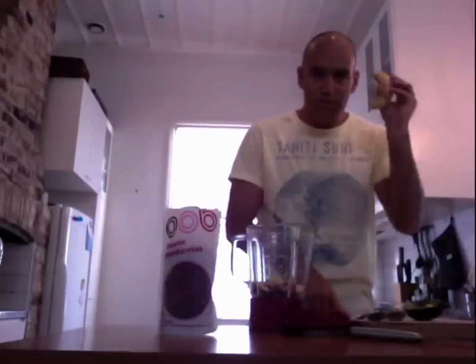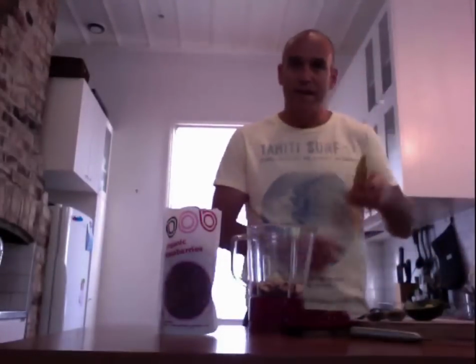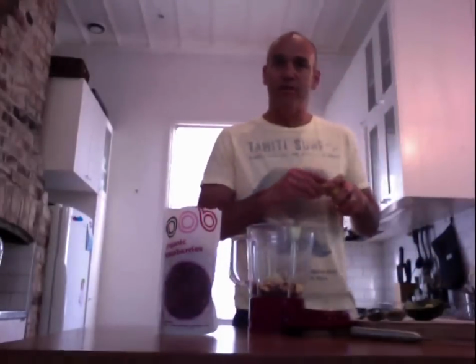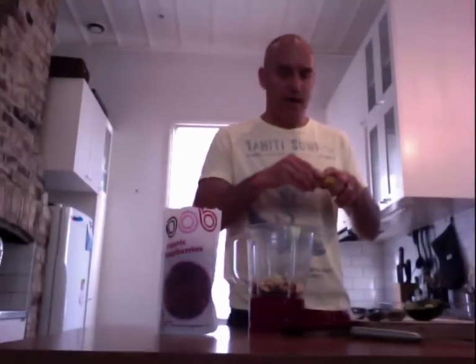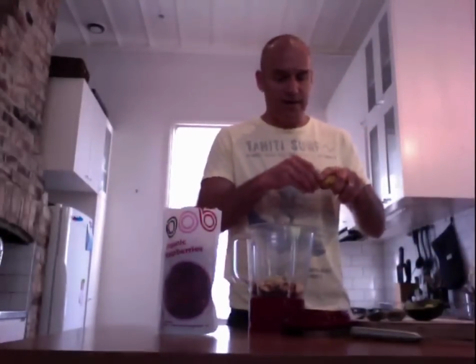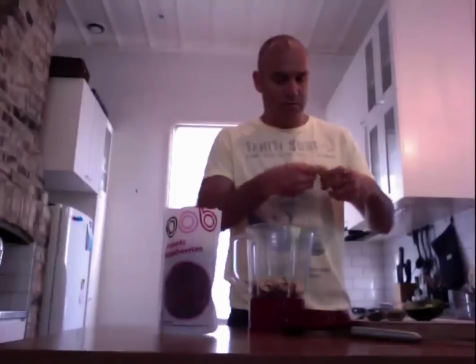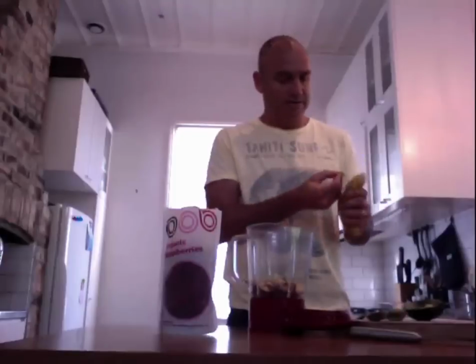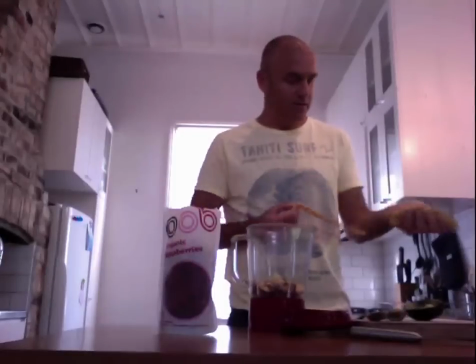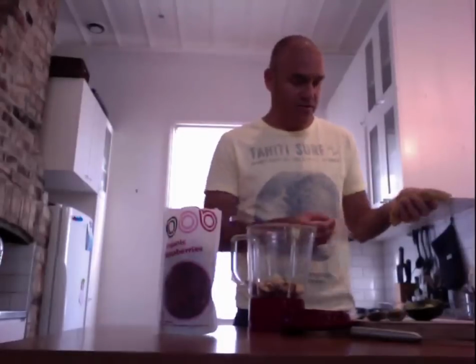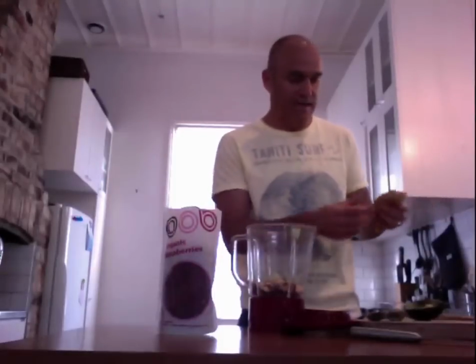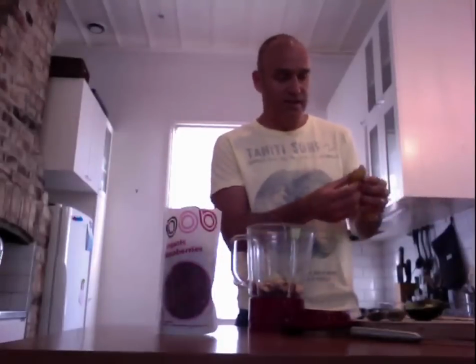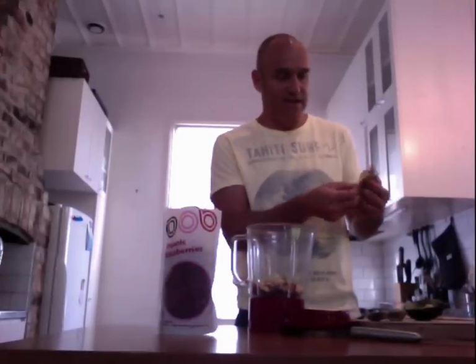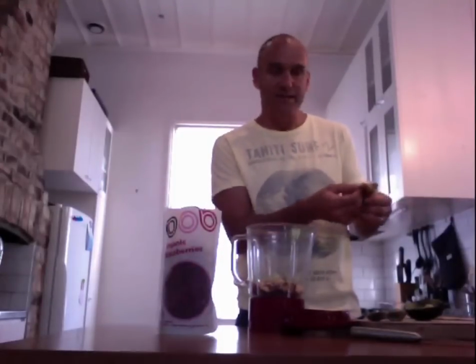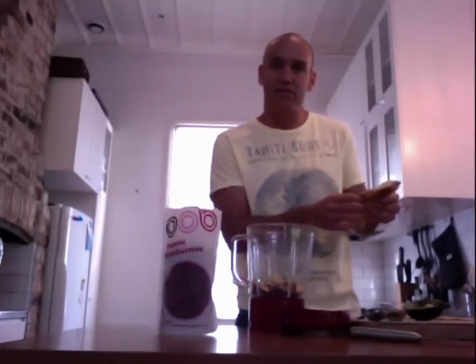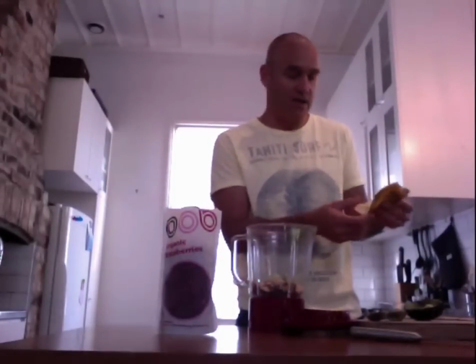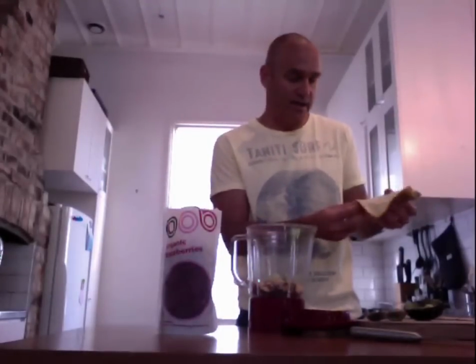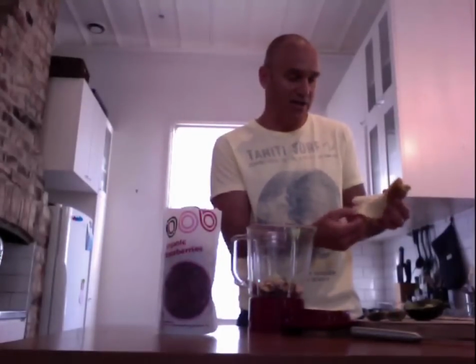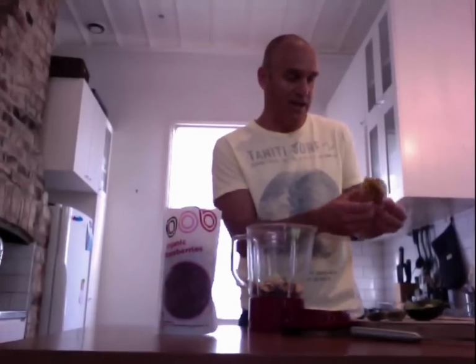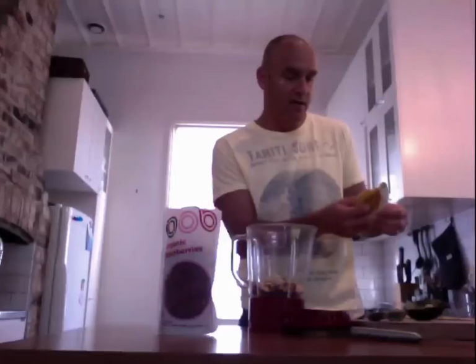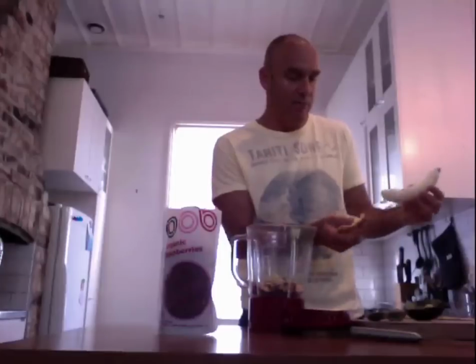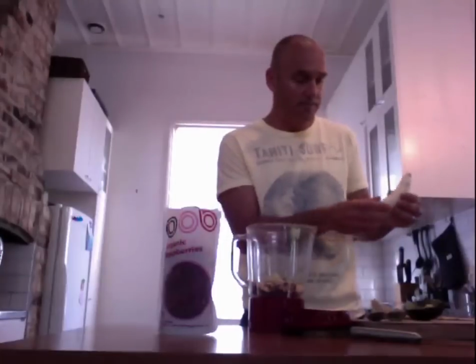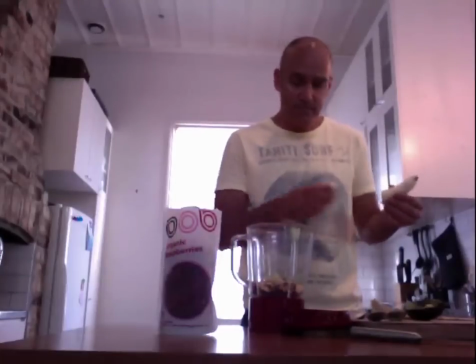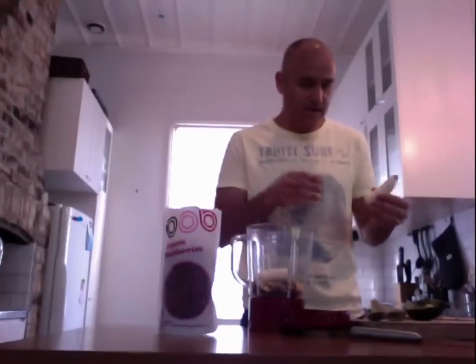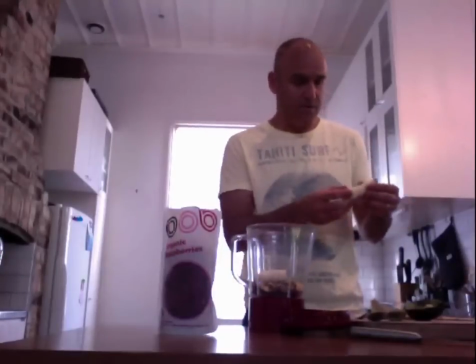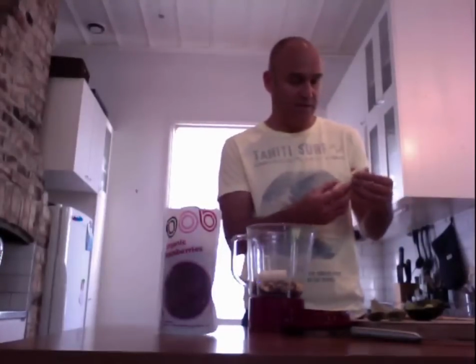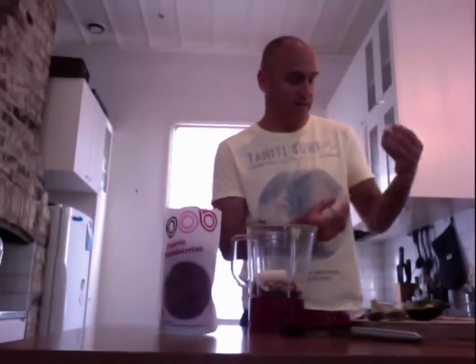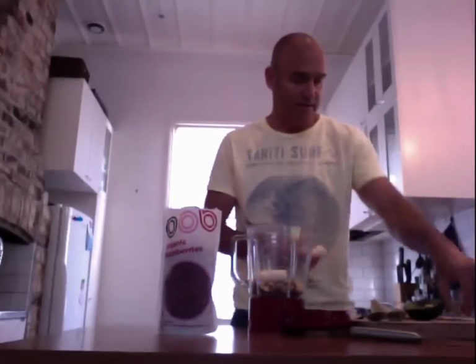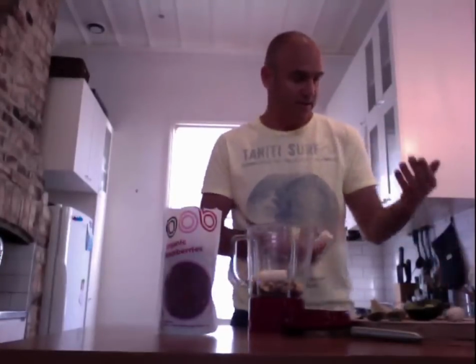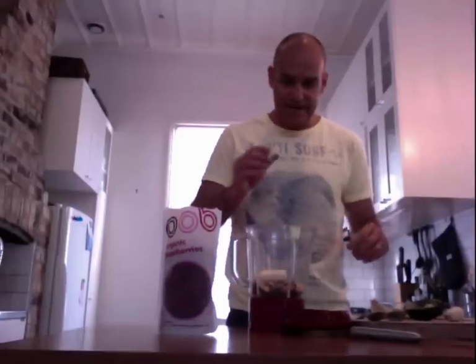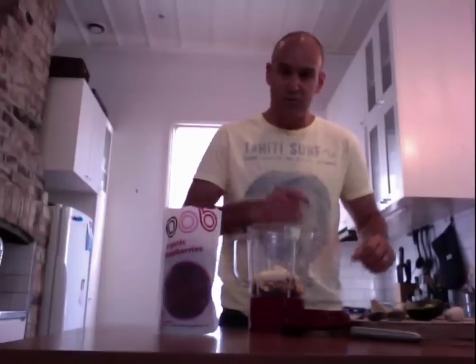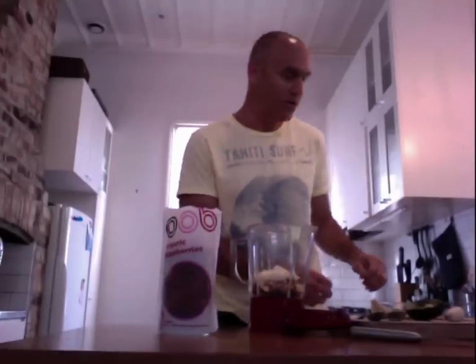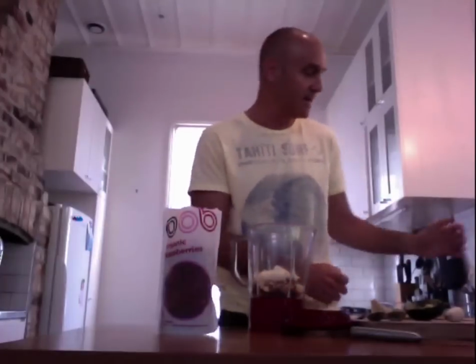If I've got a banana lying around I'll whack it in. I don't always put bananas in, but they're another good source of energy — particularly if I'm exercising throughout the day I'll try and get as much in as I can in the morning. Sometimes just half a banana; this one's a little bit overripe so I'll whack most of that in there.